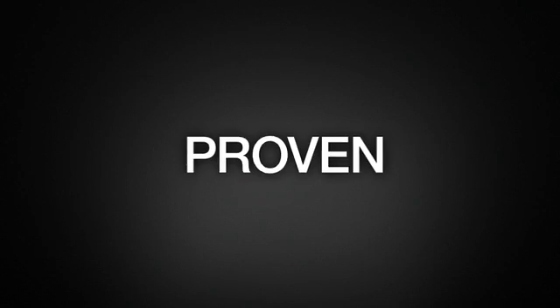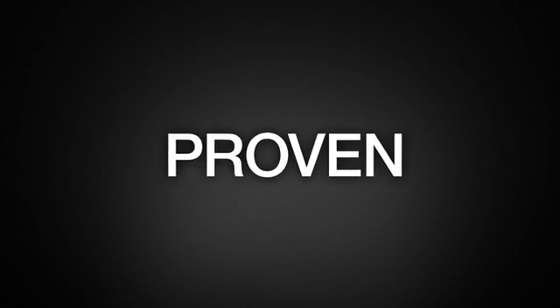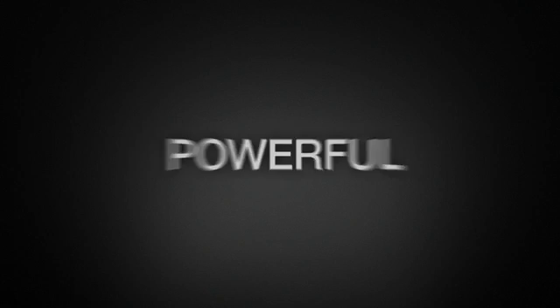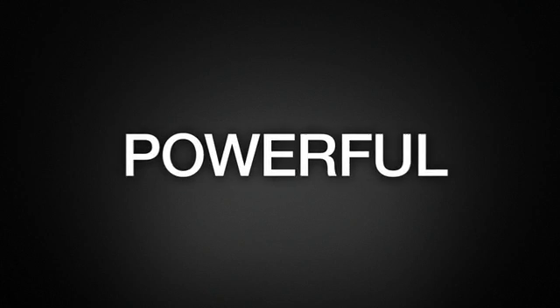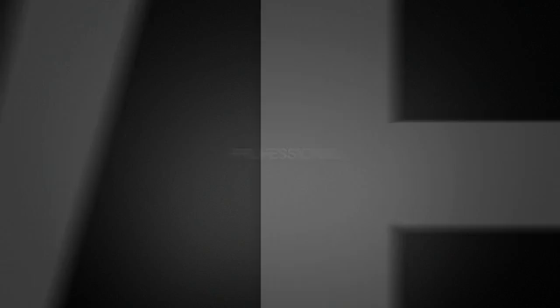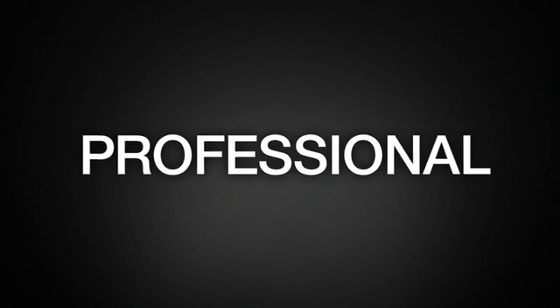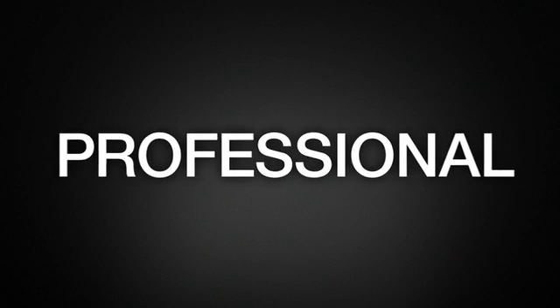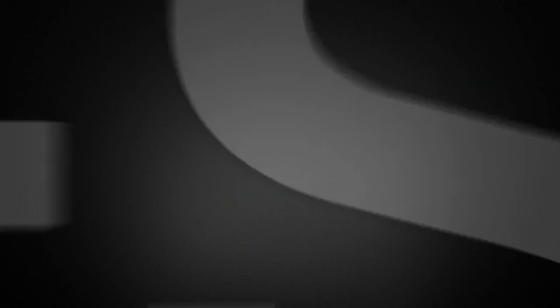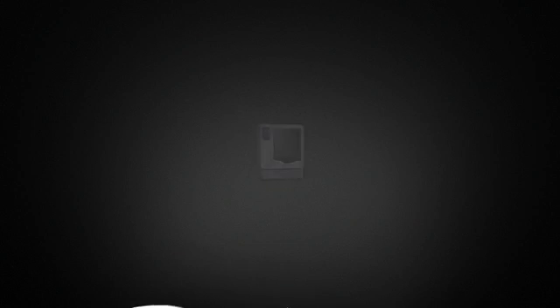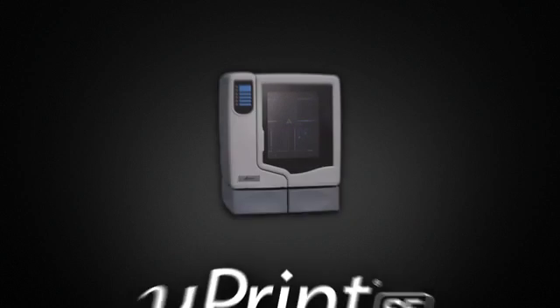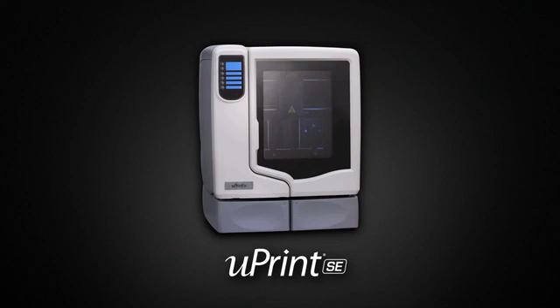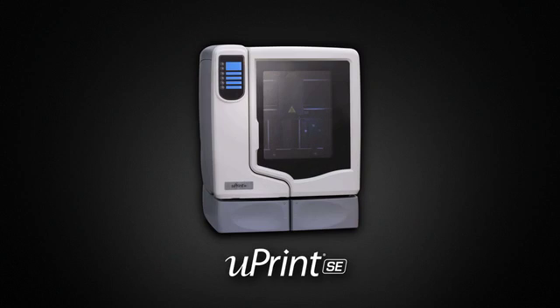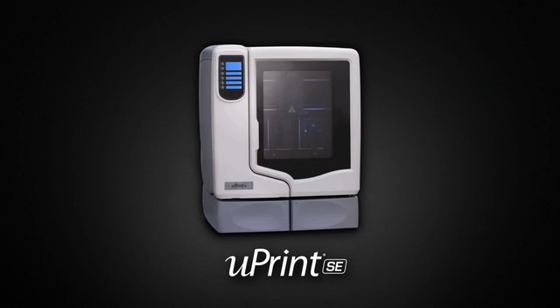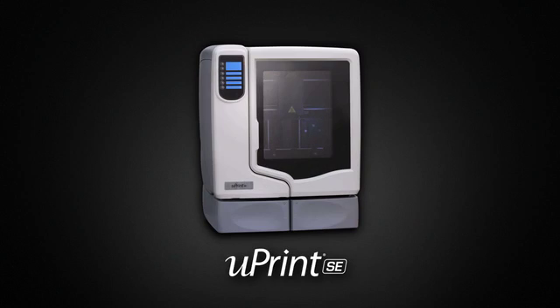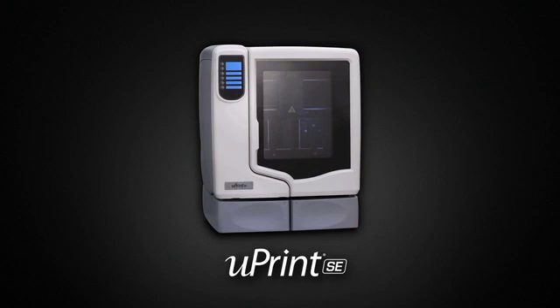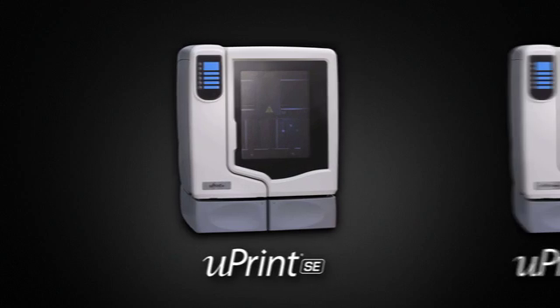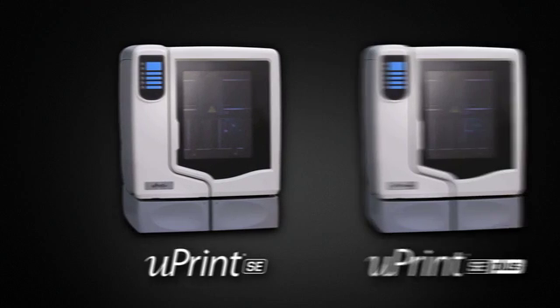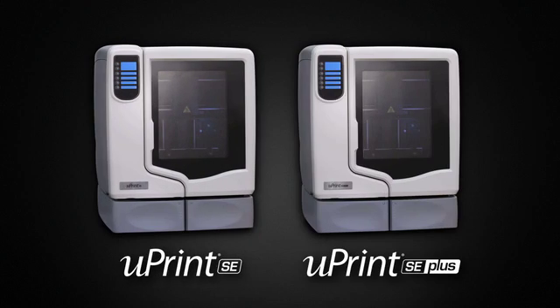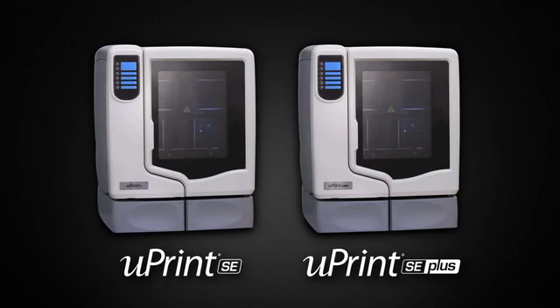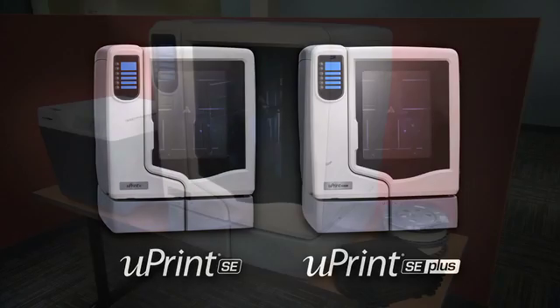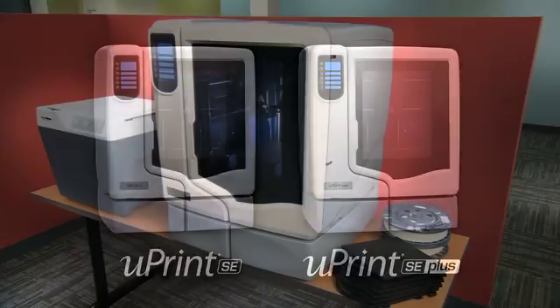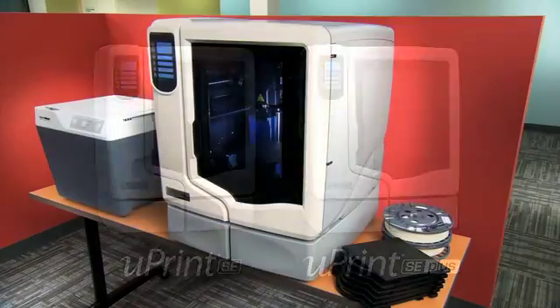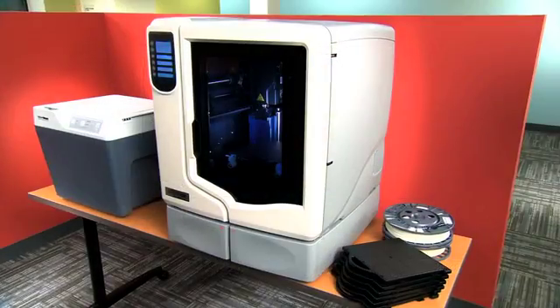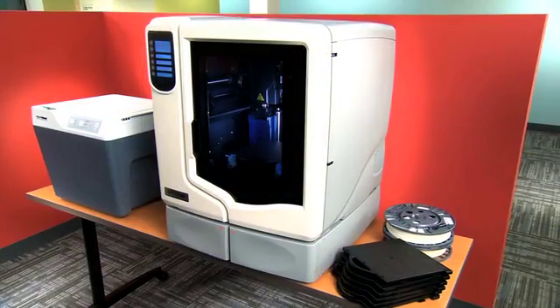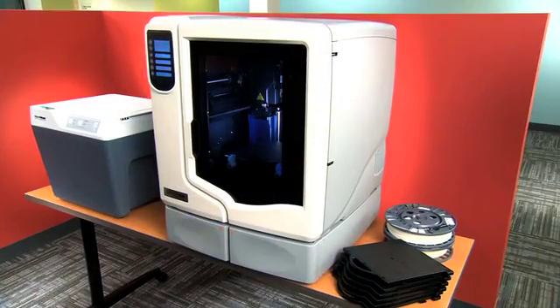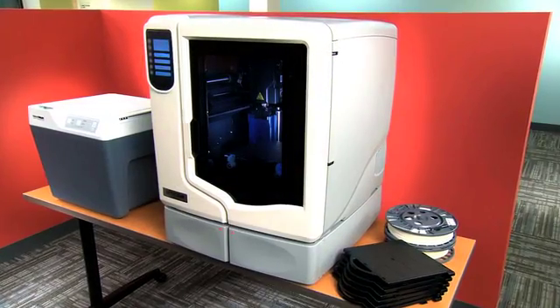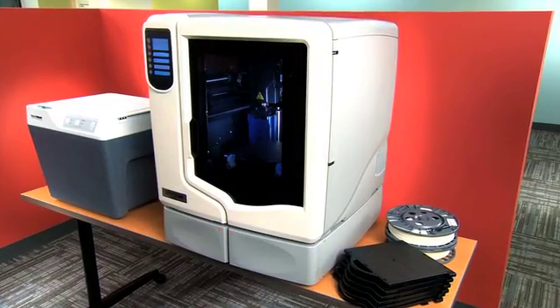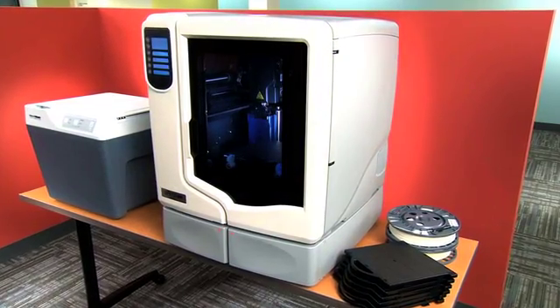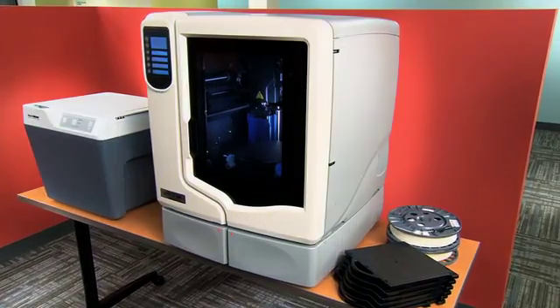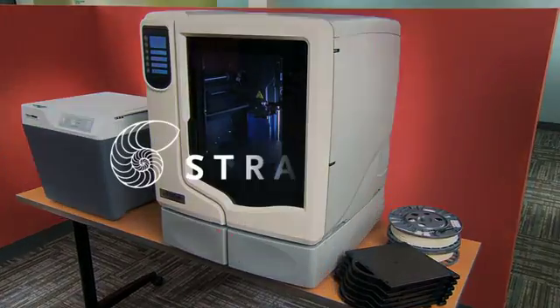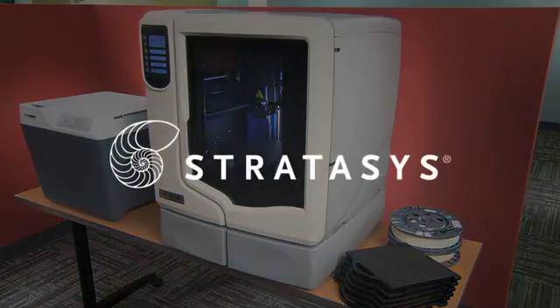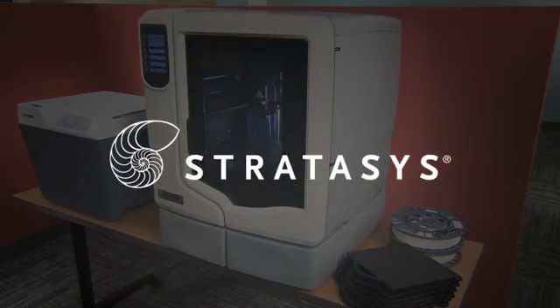Proven. Powerful. Professional. Introducing the U-Print SE and U-Print SE Plus, affordable in-house 3D printers from Stratasys.